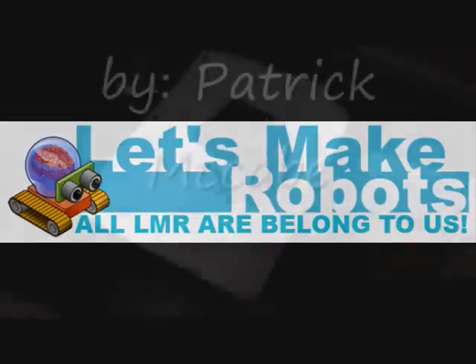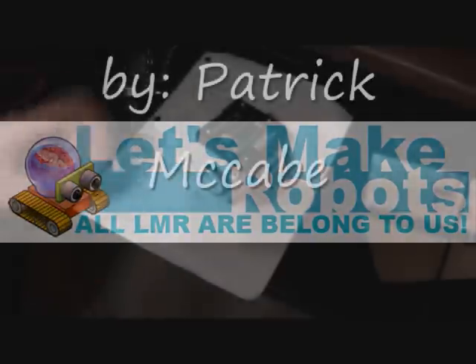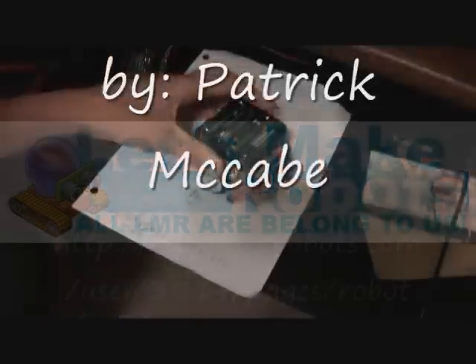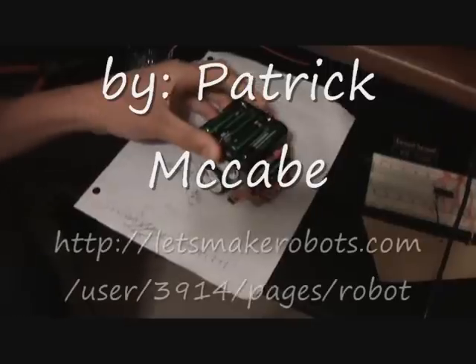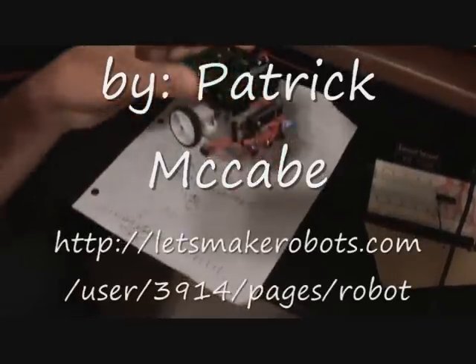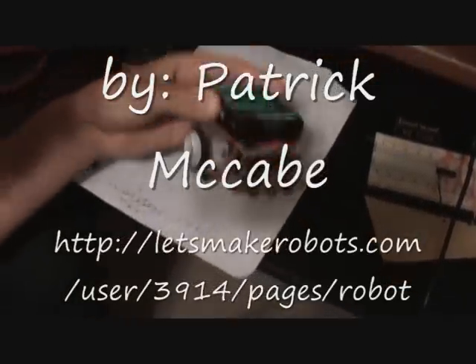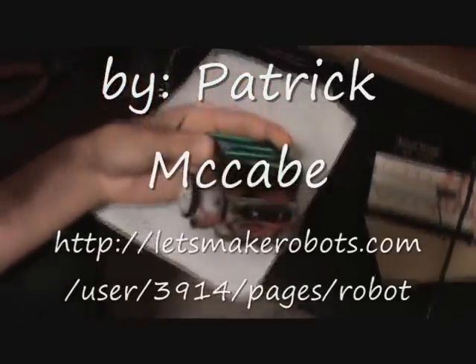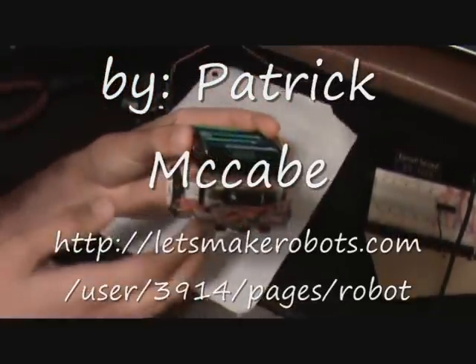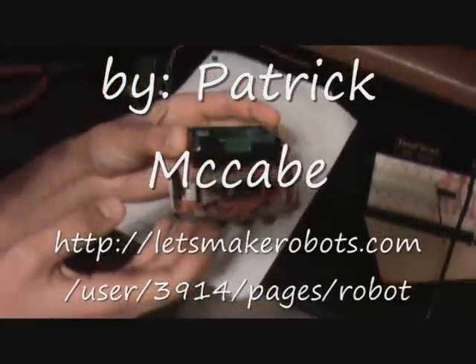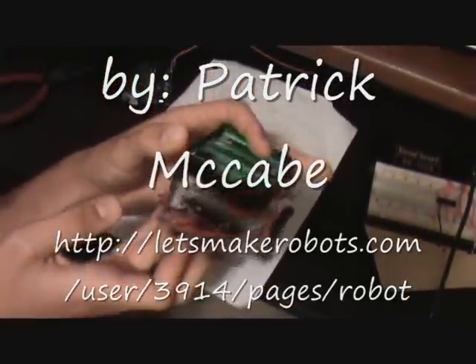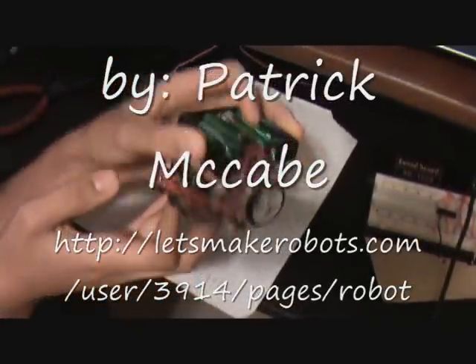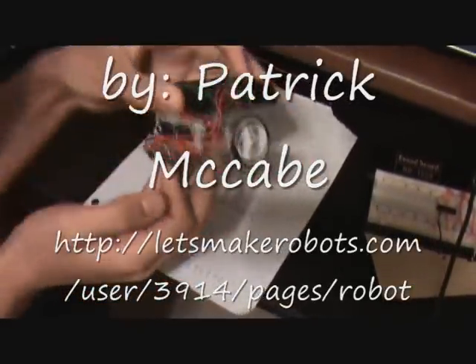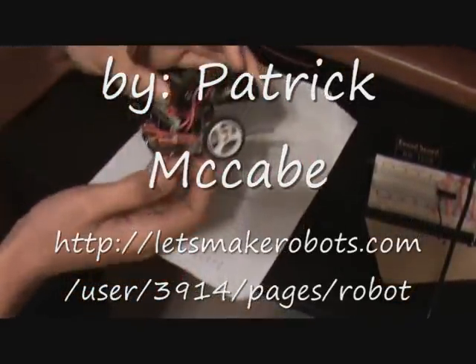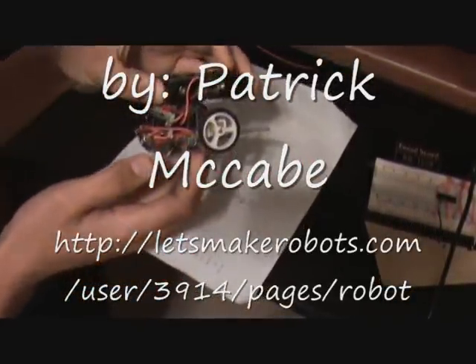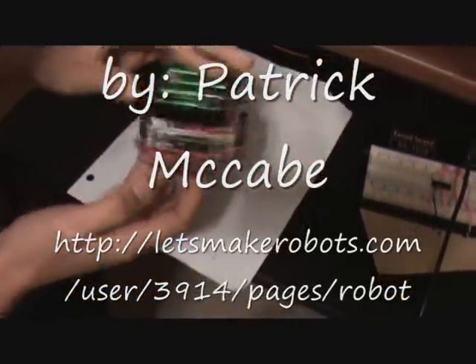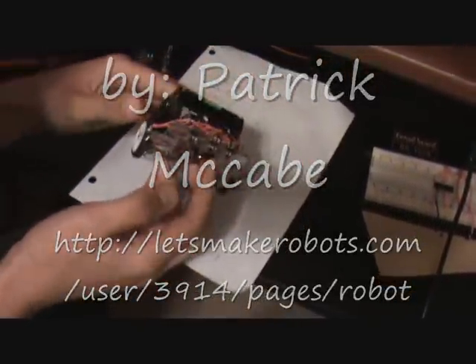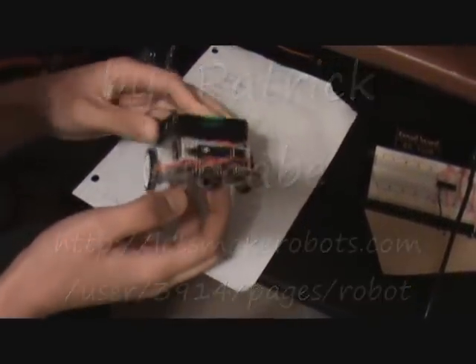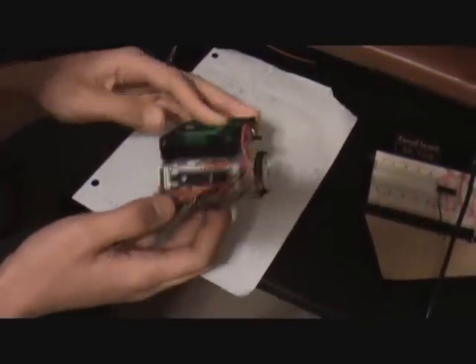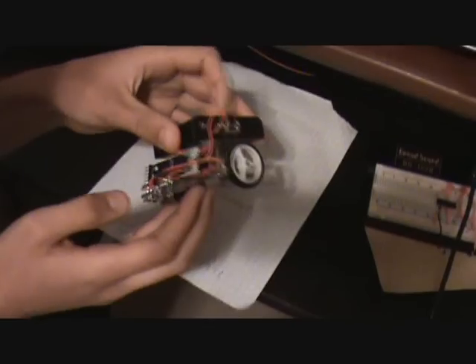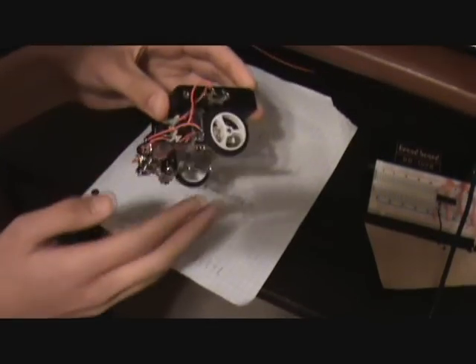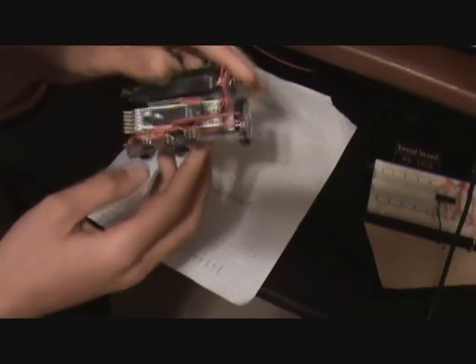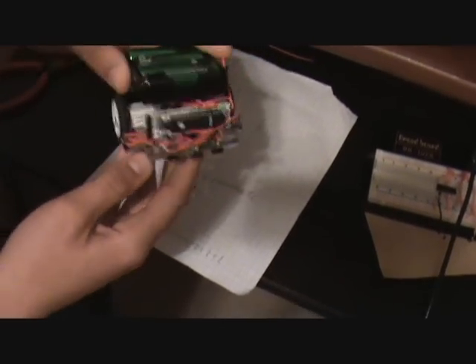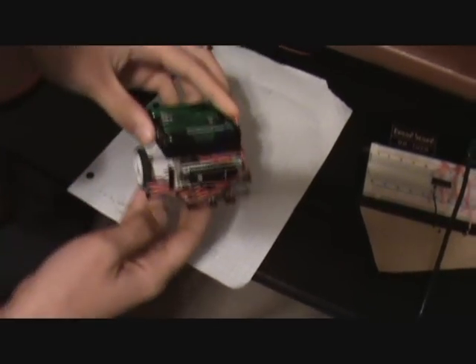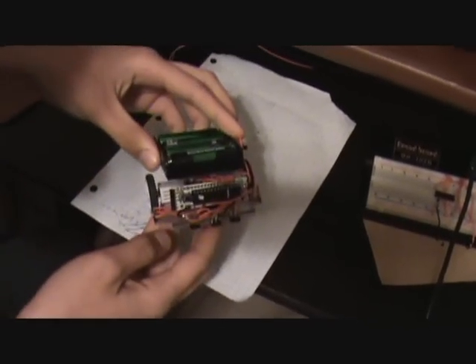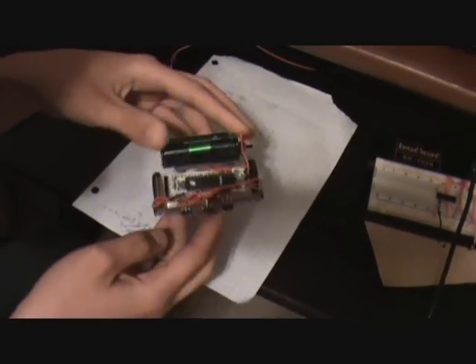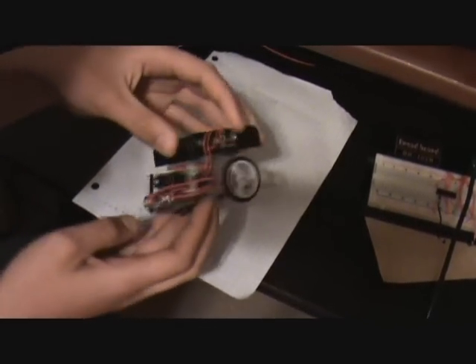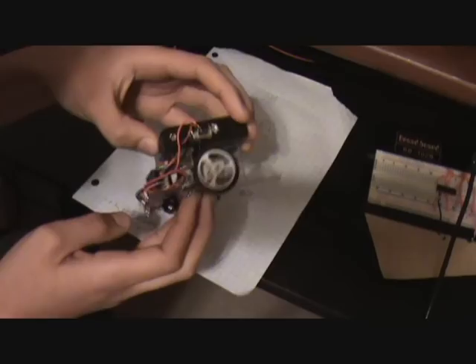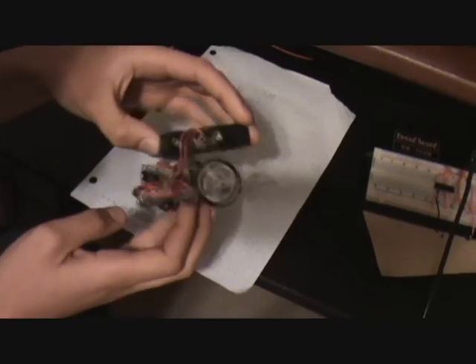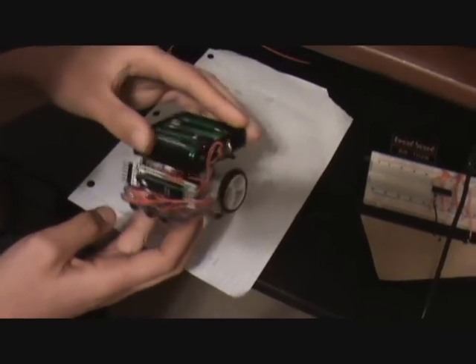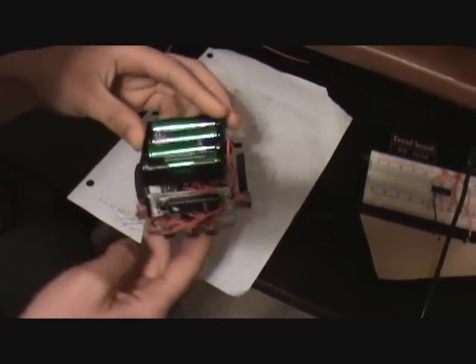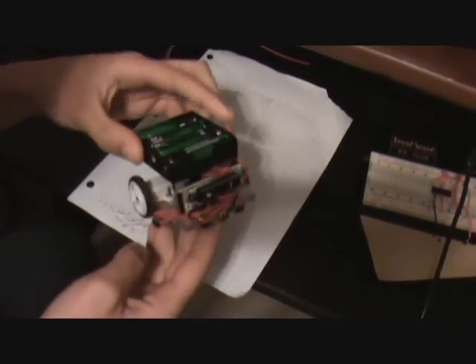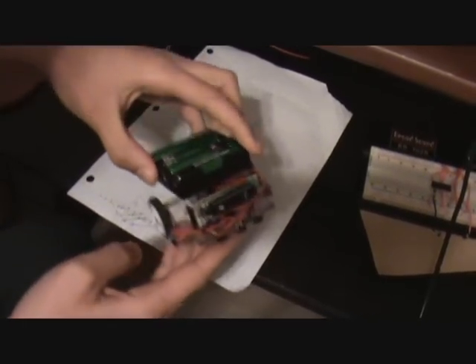Here is my latest robot. It's kind of my take on the 3Pi robot. It's a line-following and maze-solving robot.